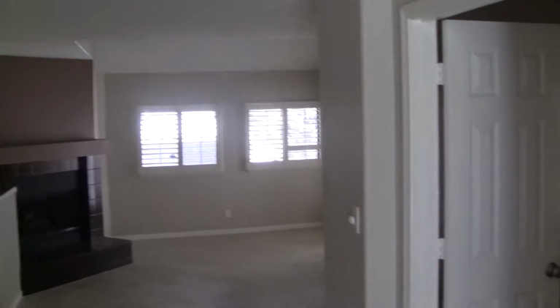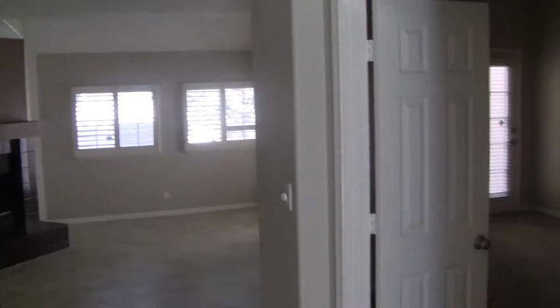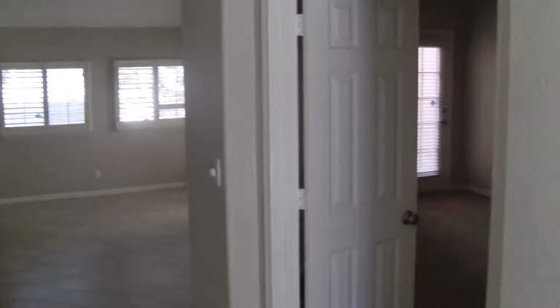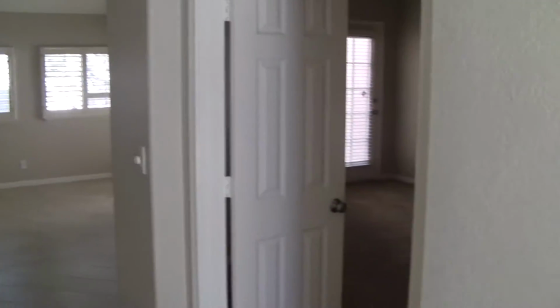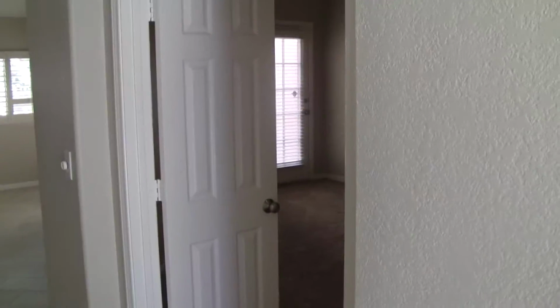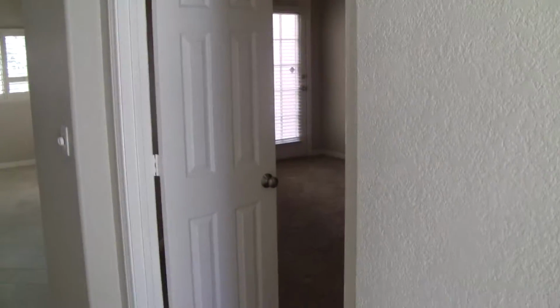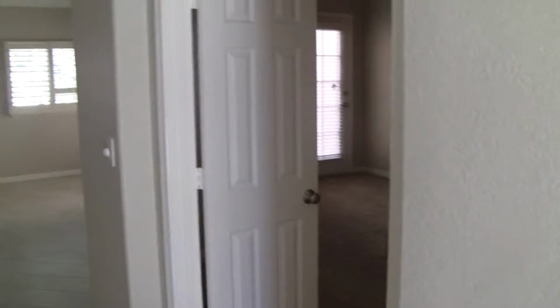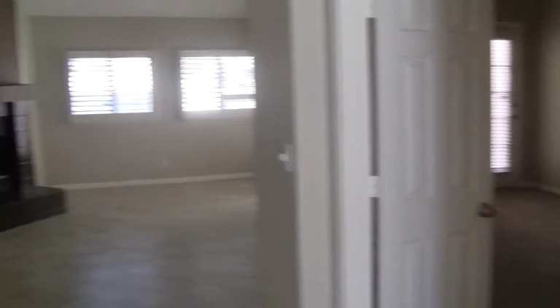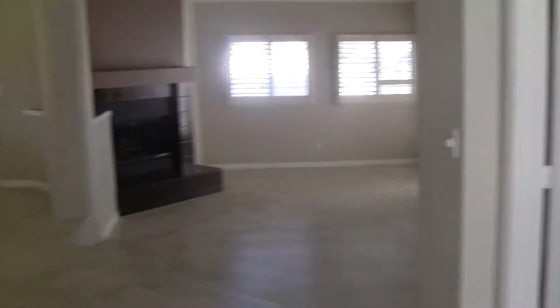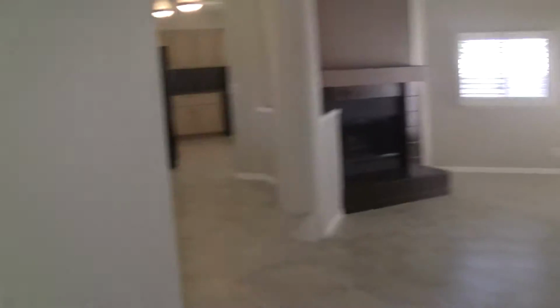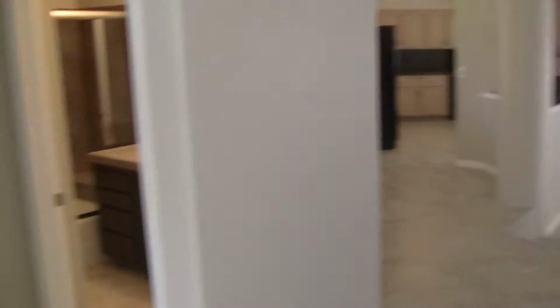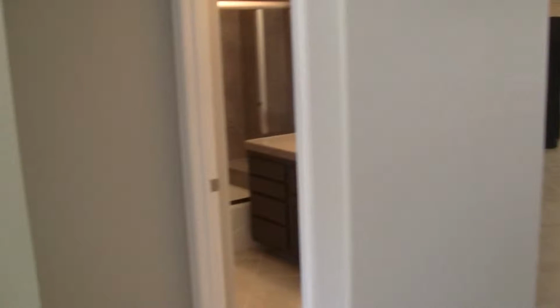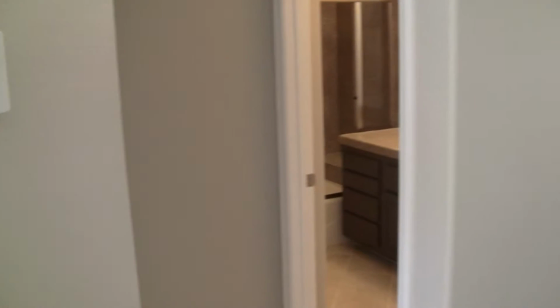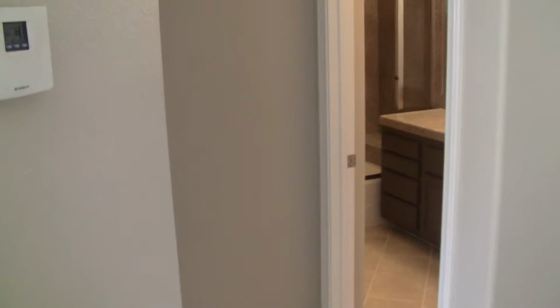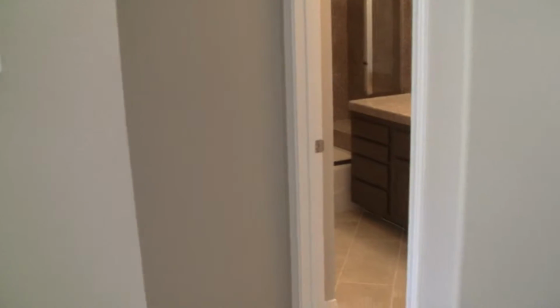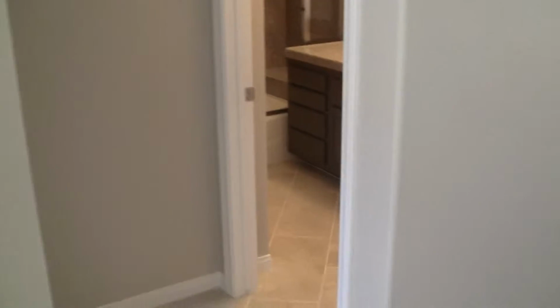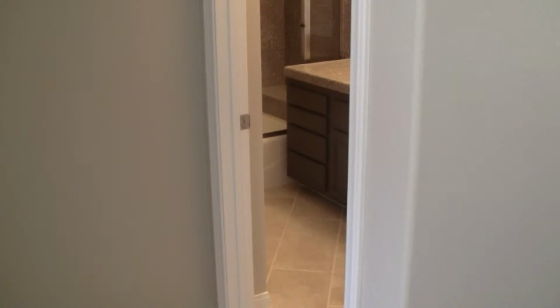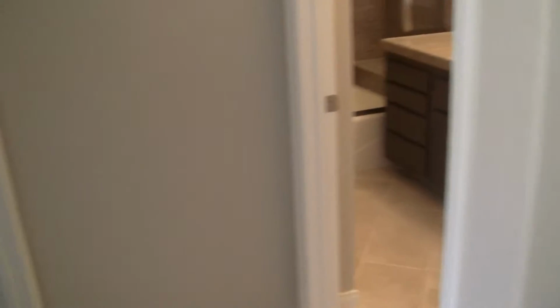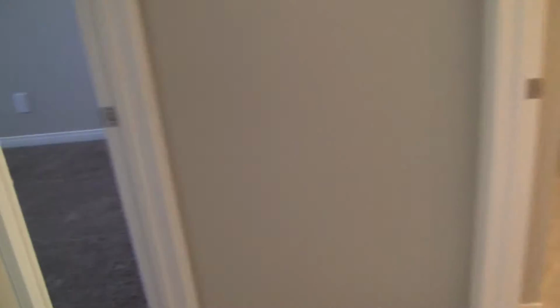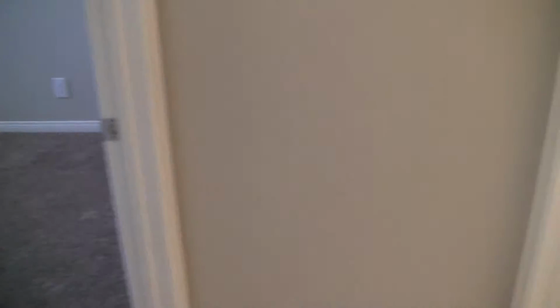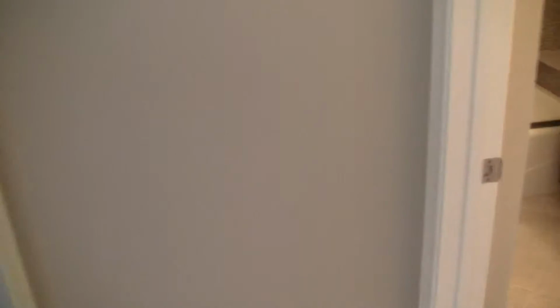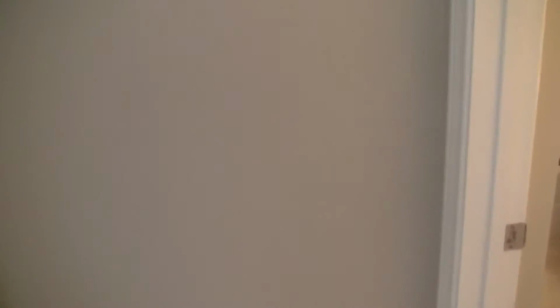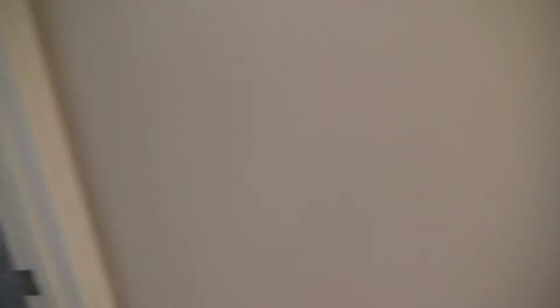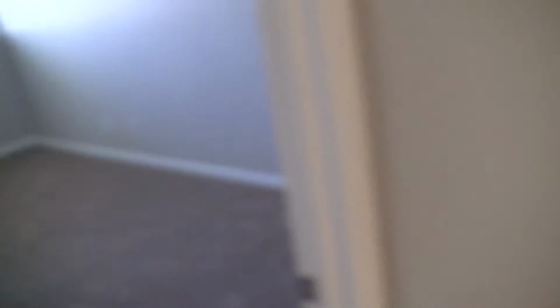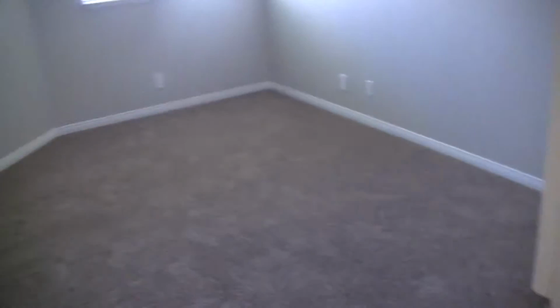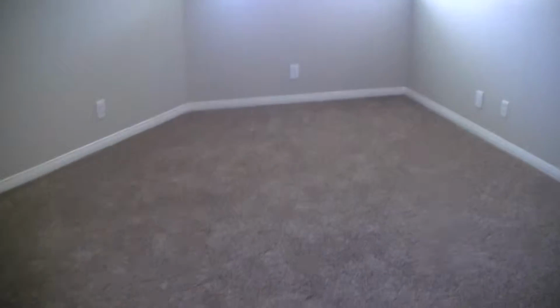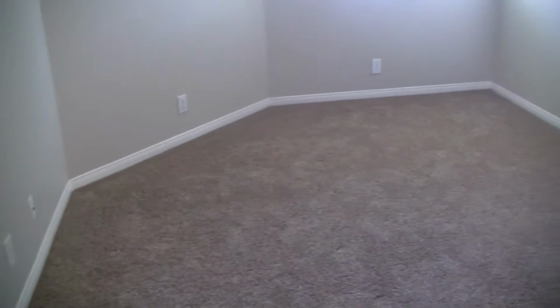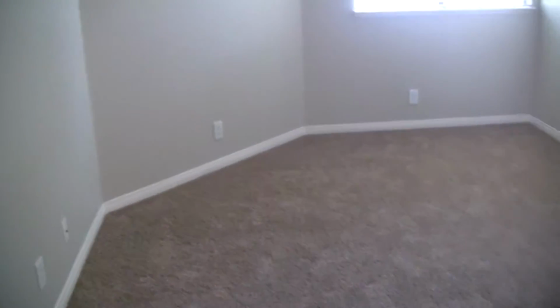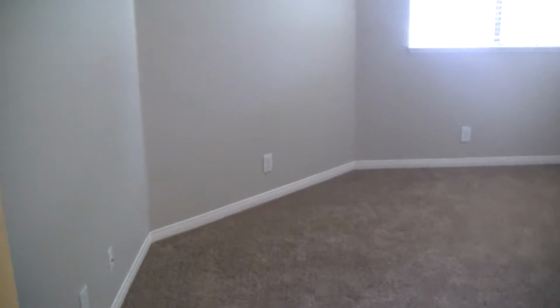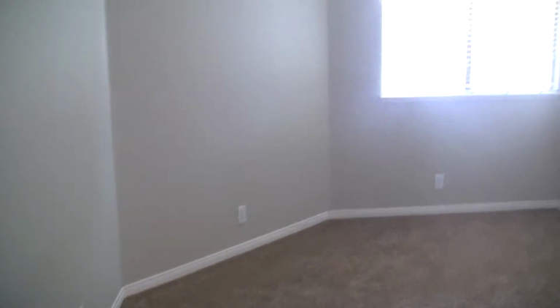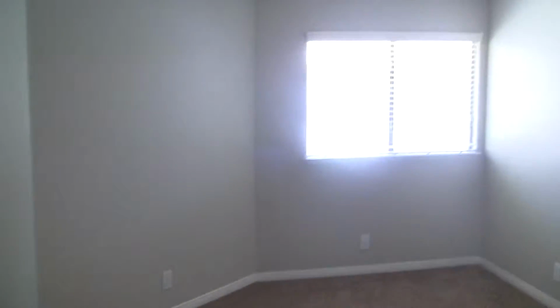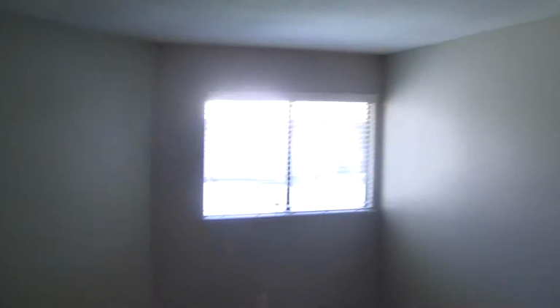Here you have one bedroom to the right which is the master, and your second bedroom to the left. The bedroom facing the front of the home is a good sized bedroom.